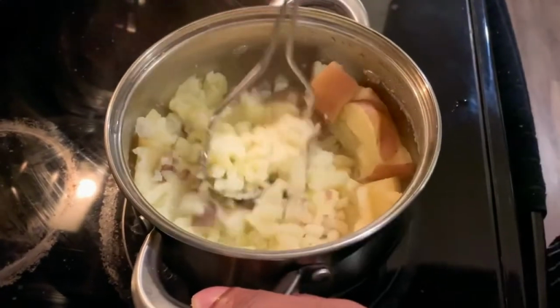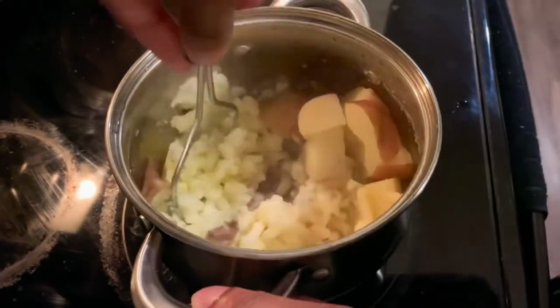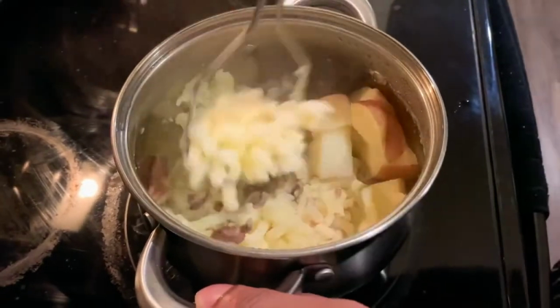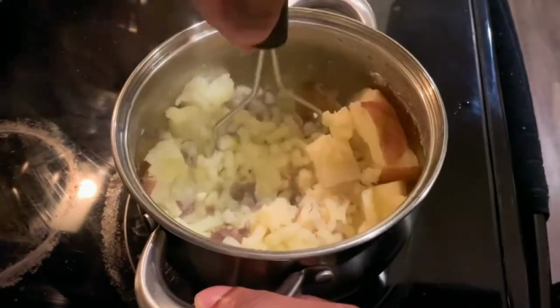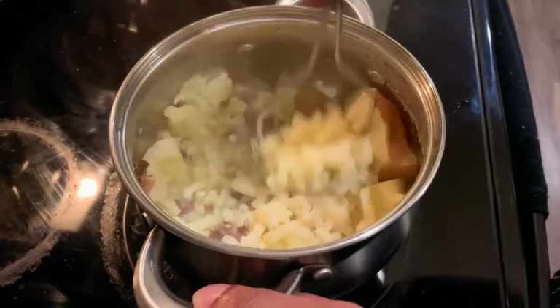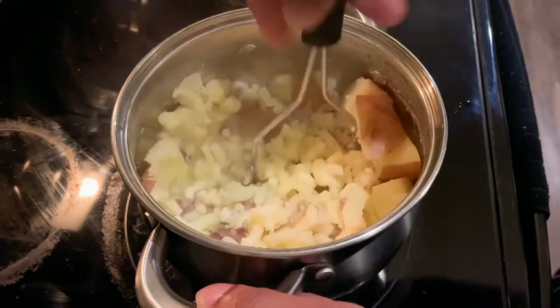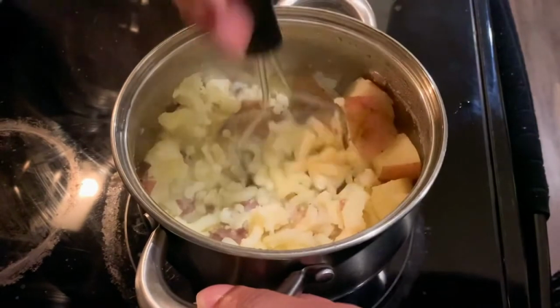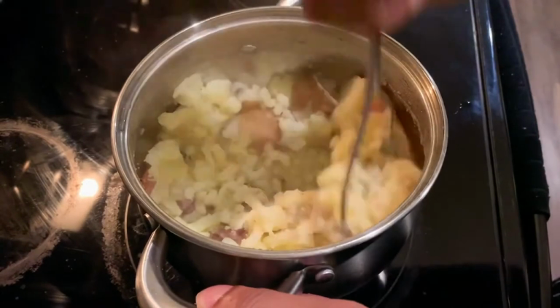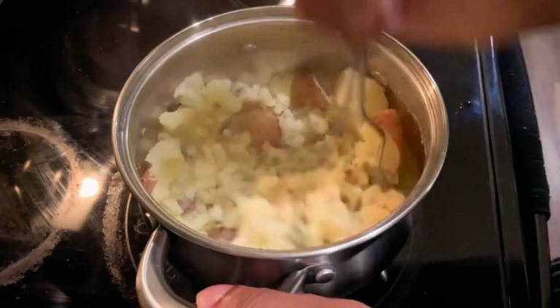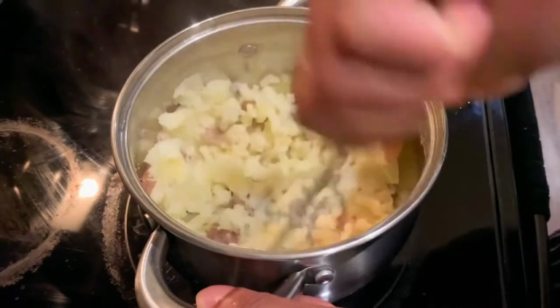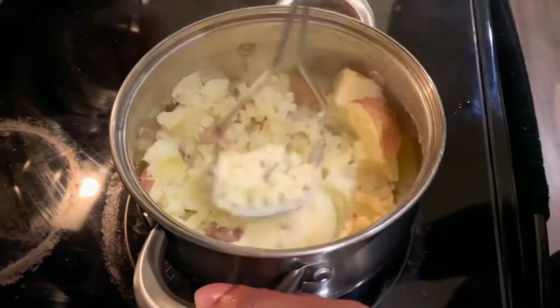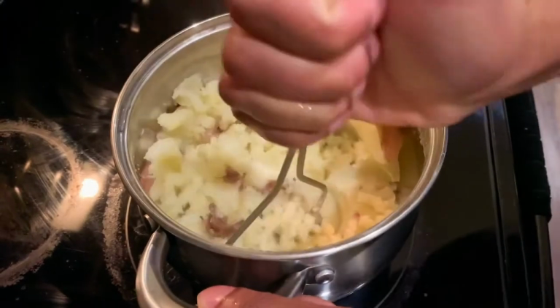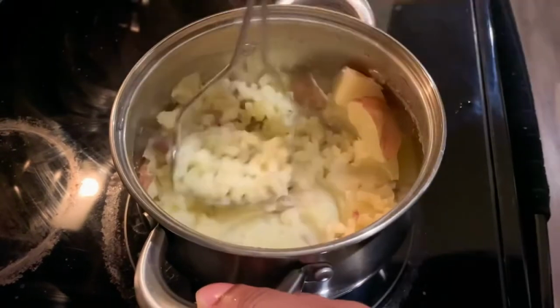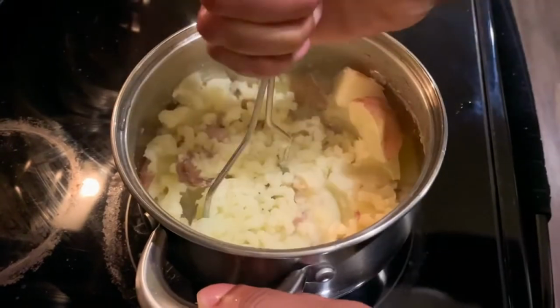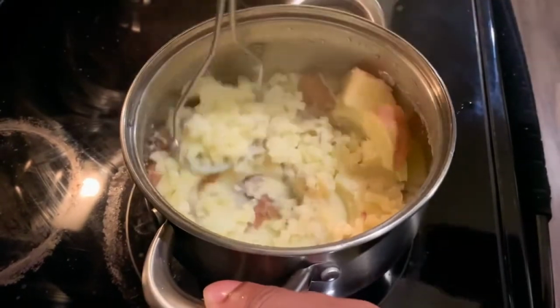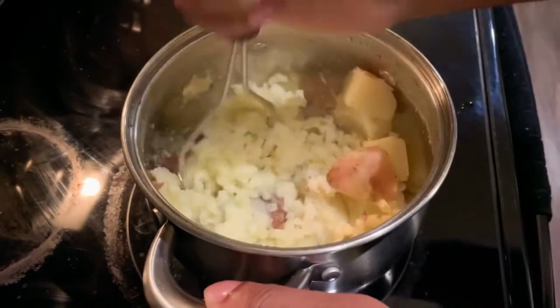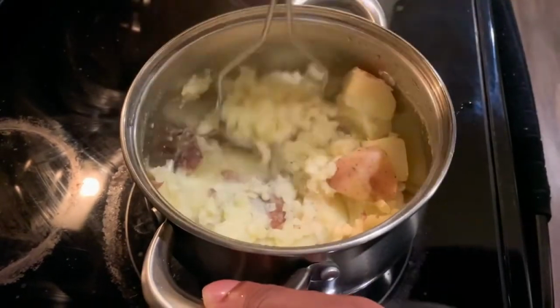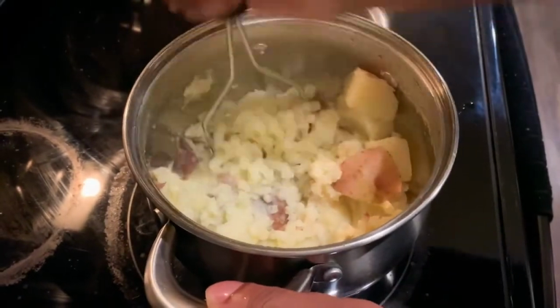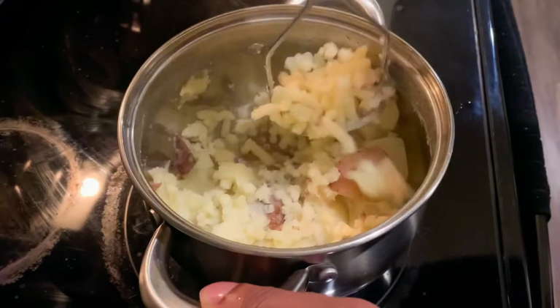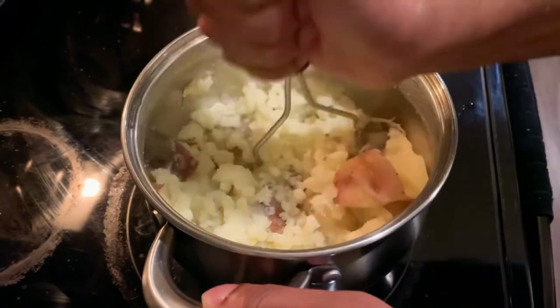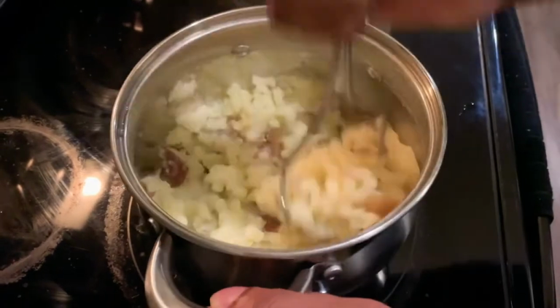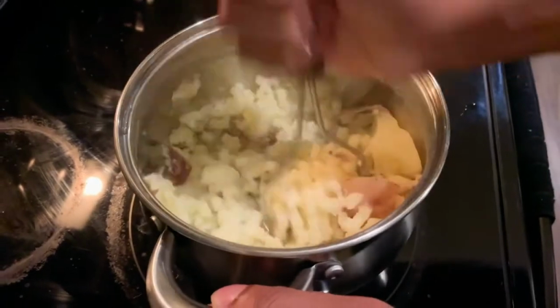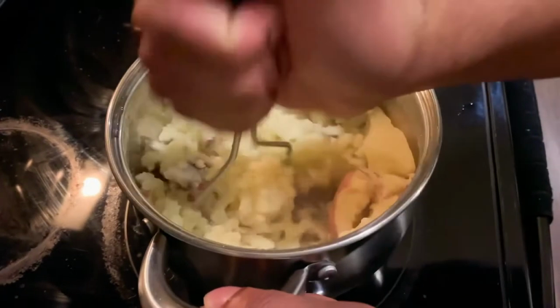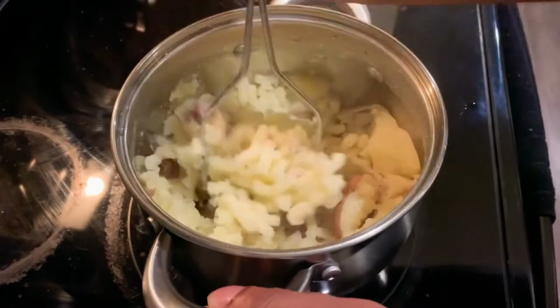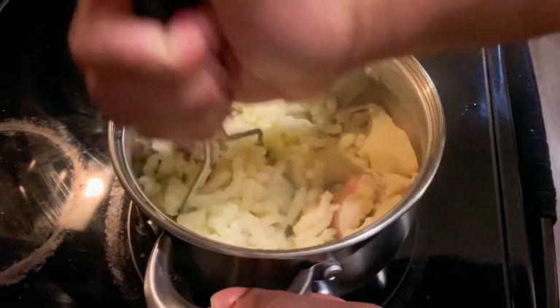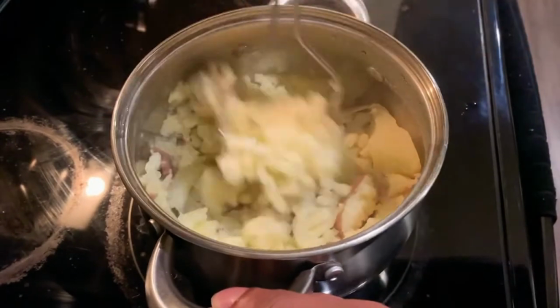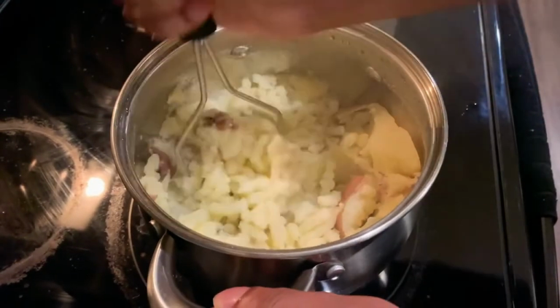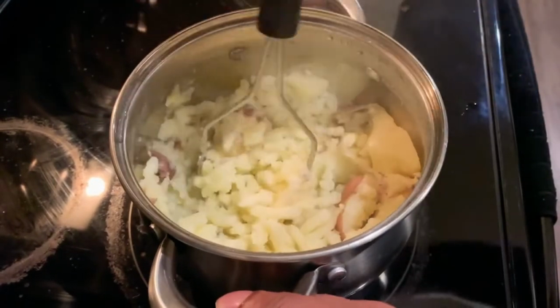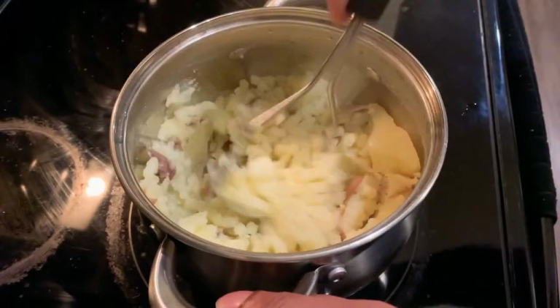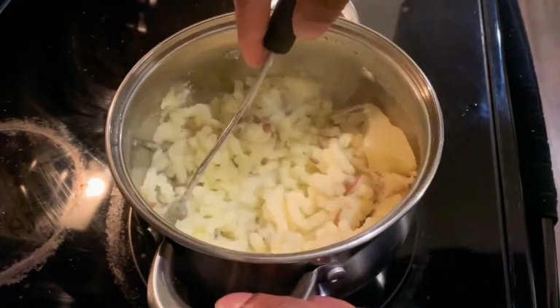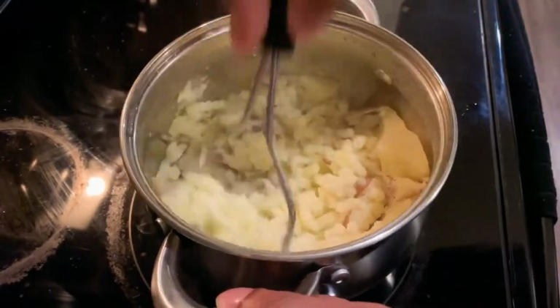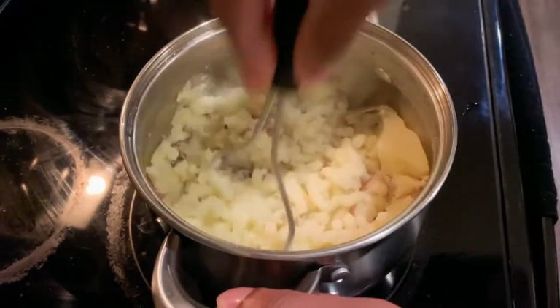Remember when I said you want to get them as soft as possible when you're boiling? Boil it to like it can no longer boil — believe me.